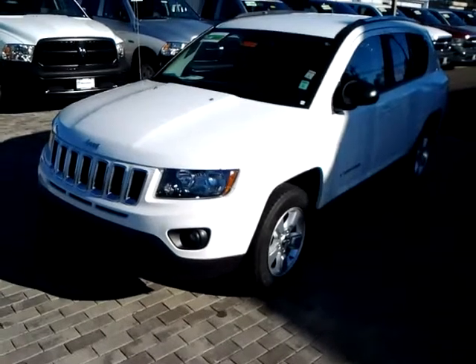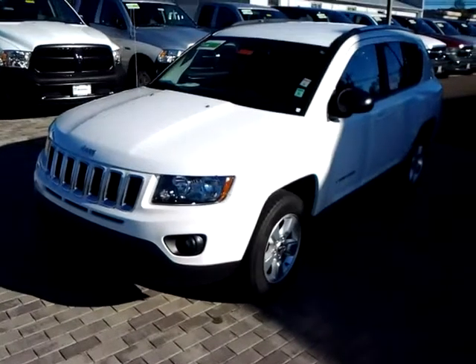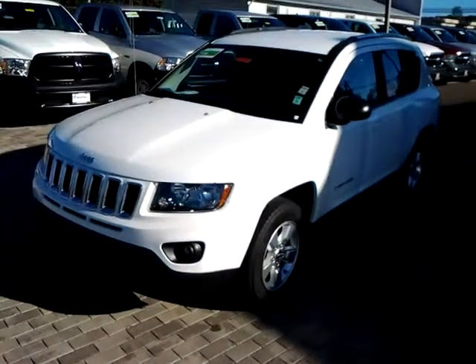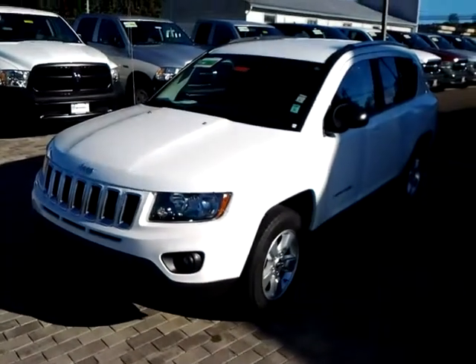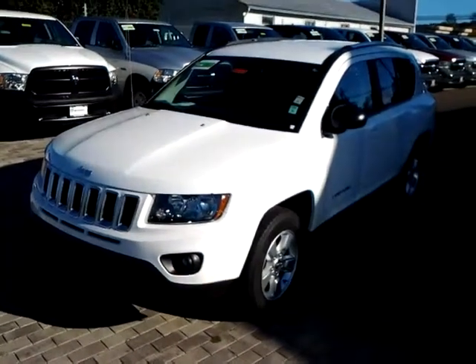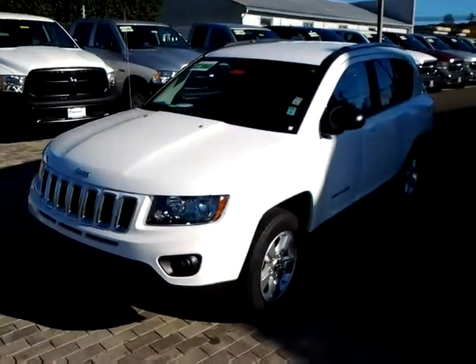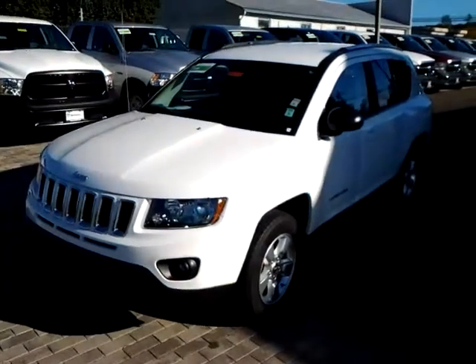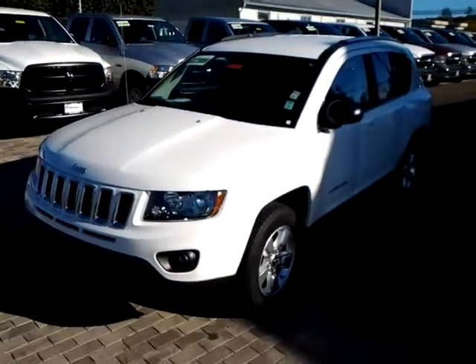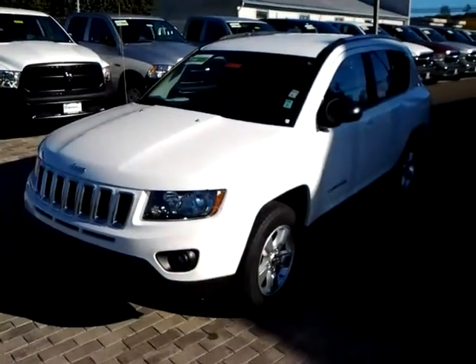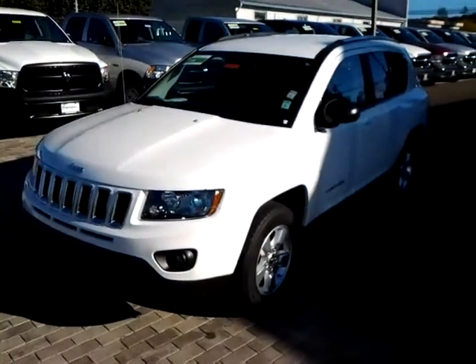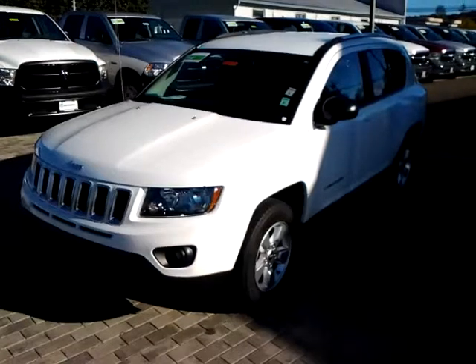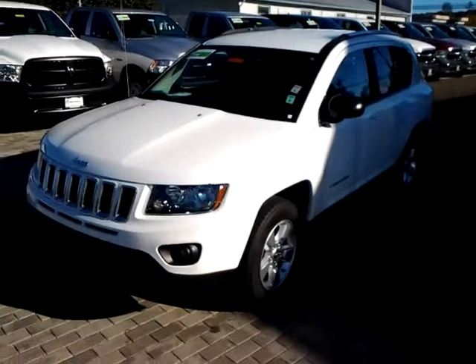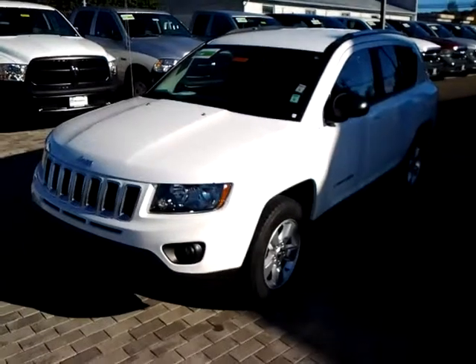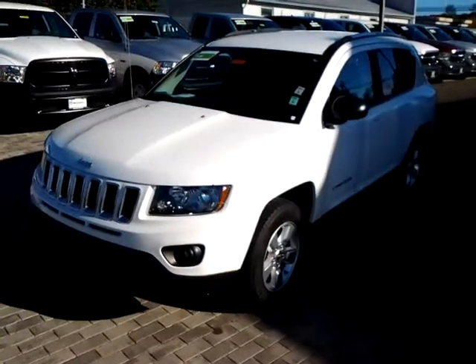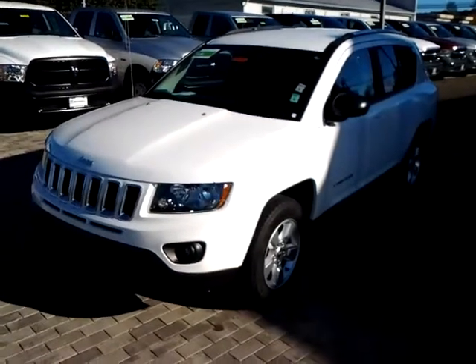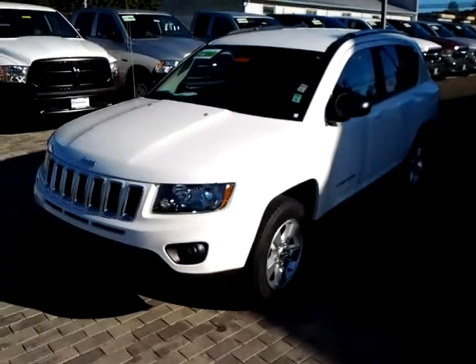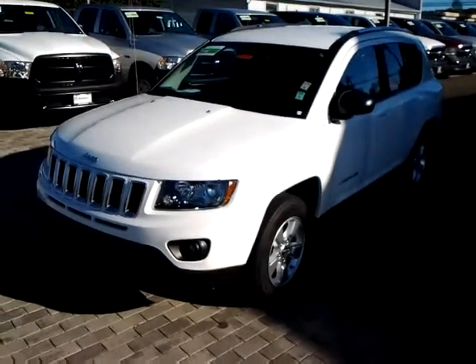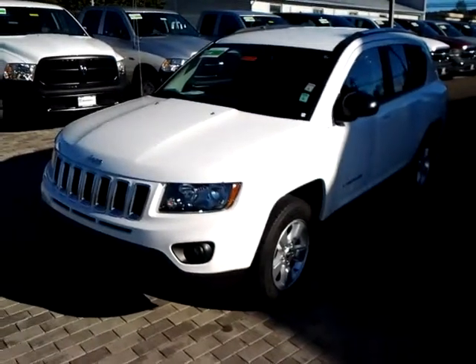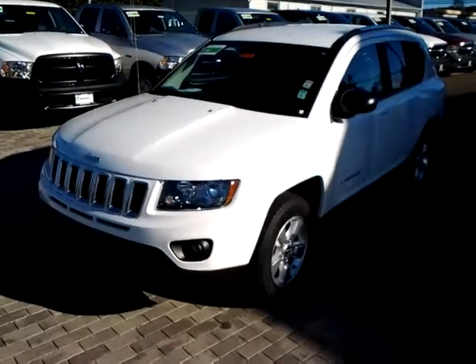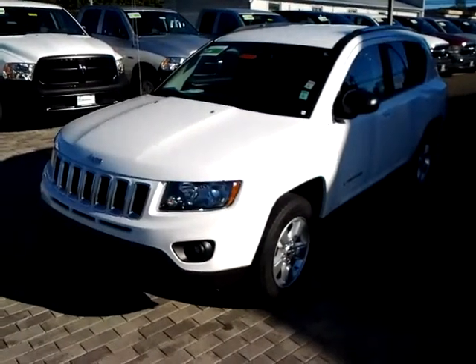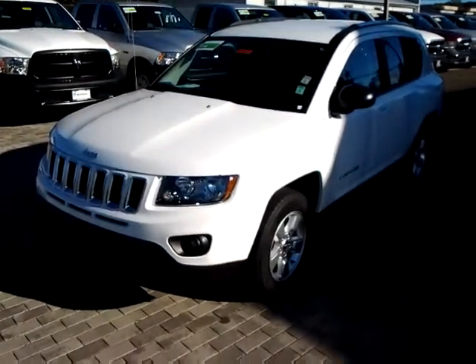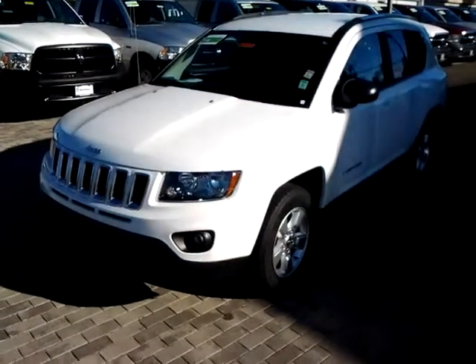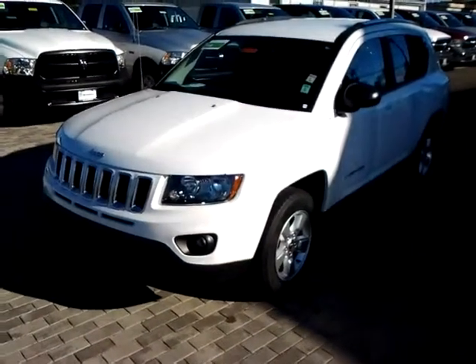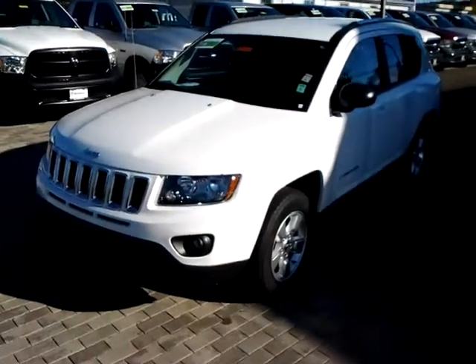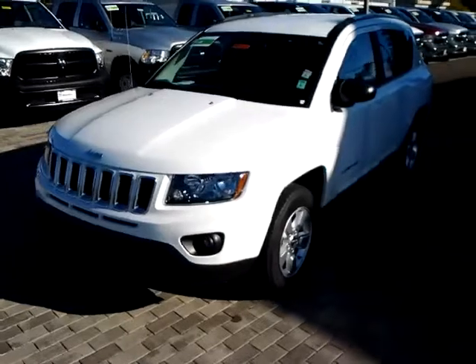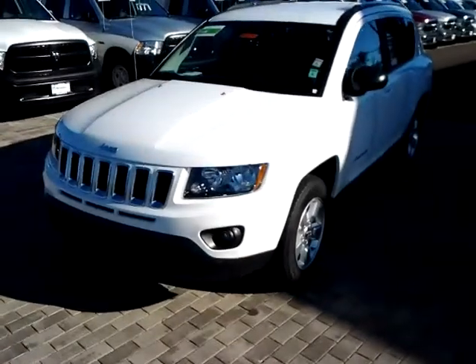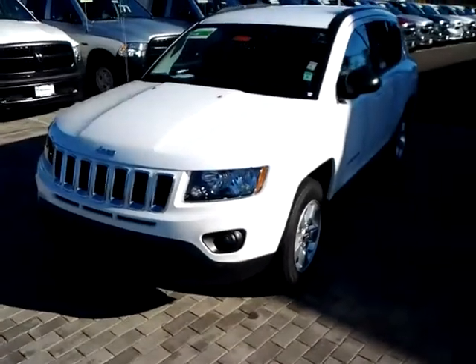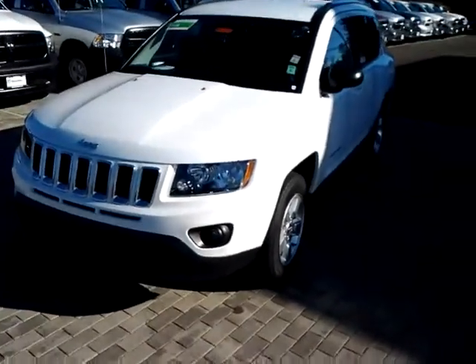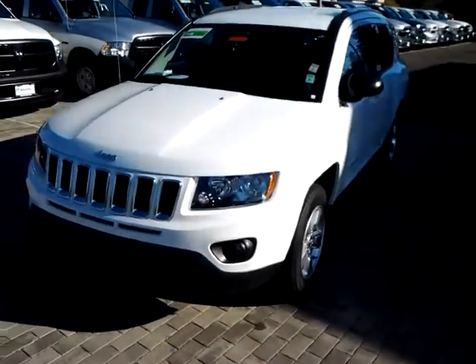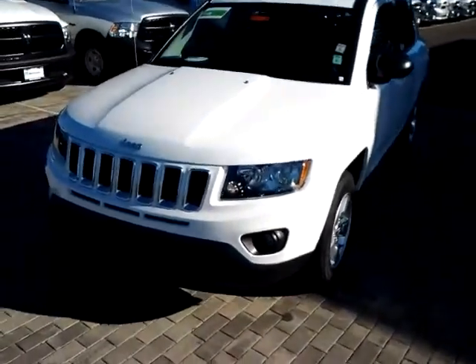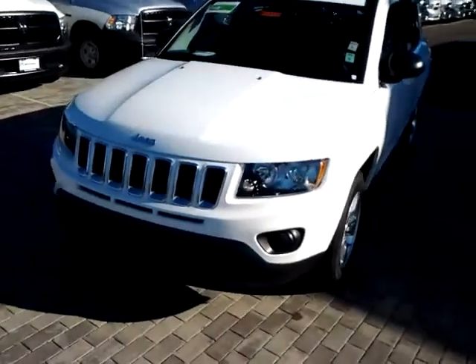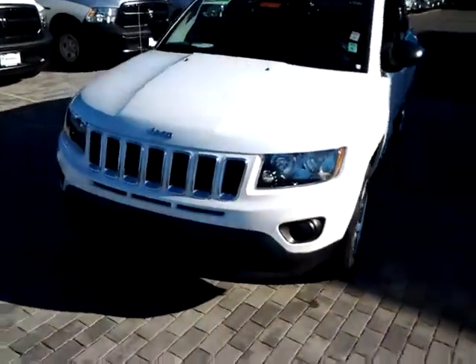Hi, my name is Roberto Sierra from McConnell Jeep in Healdsburg. Just got your inquiry on the Jeep Compass. Wanted to make a quick little walk-around video for you so you can take a quick look at it before you actually came in.